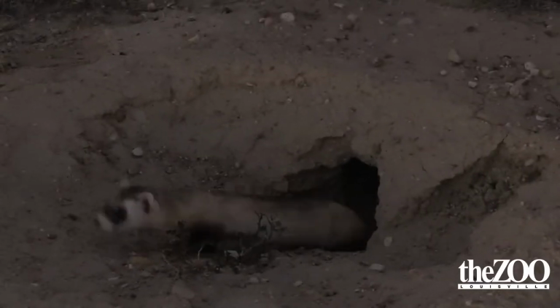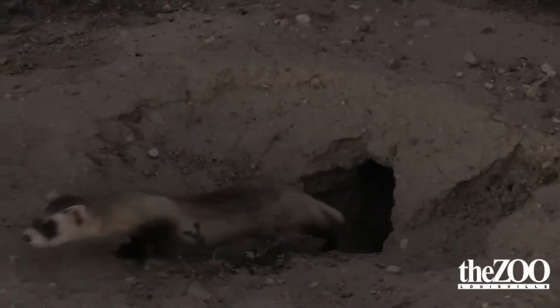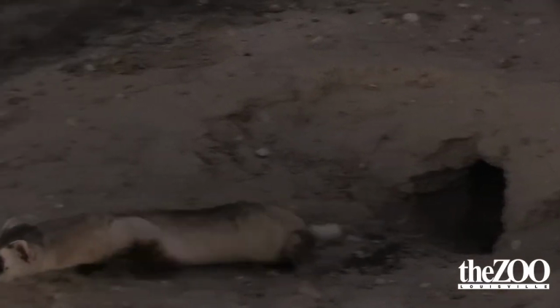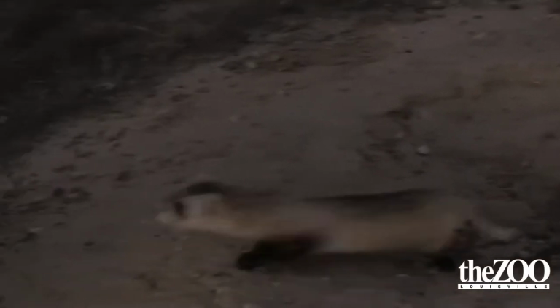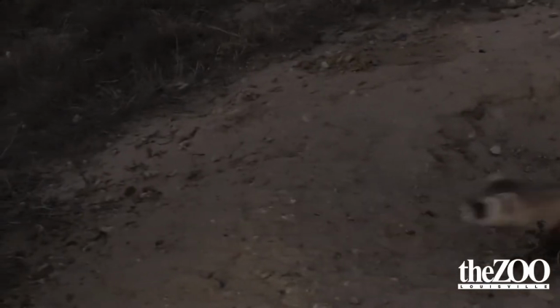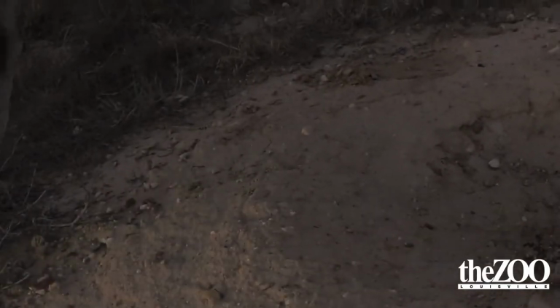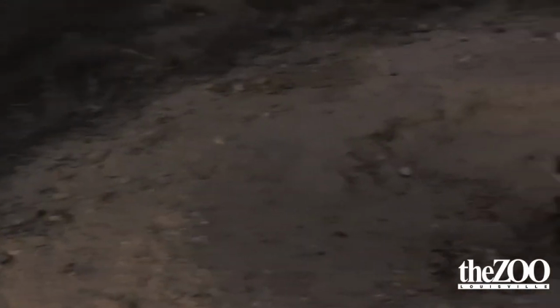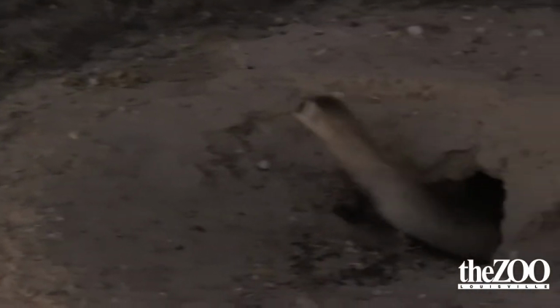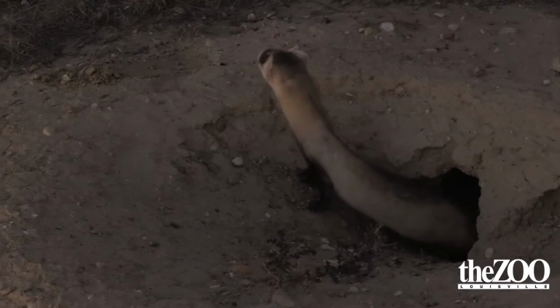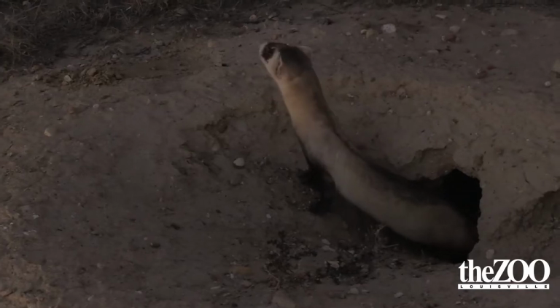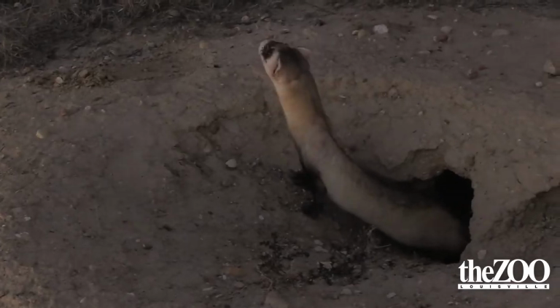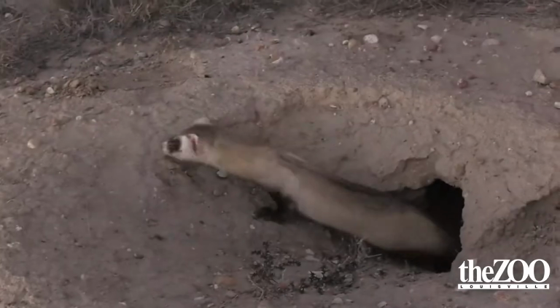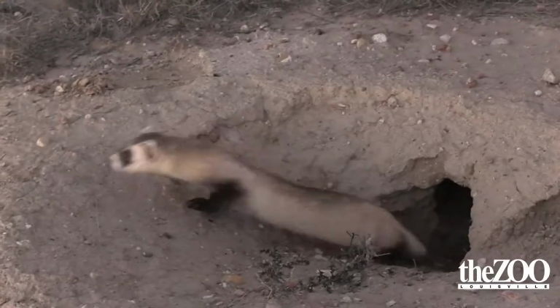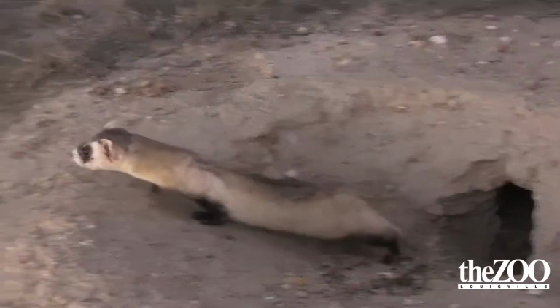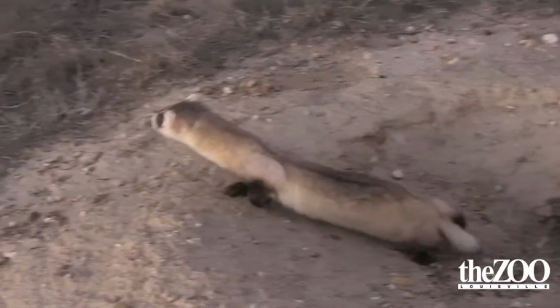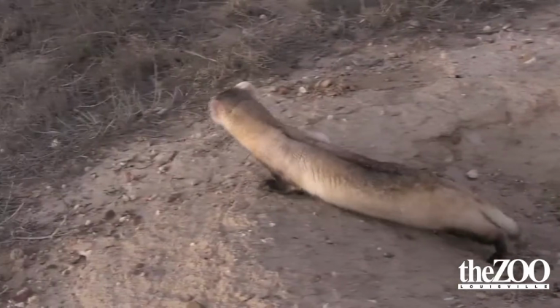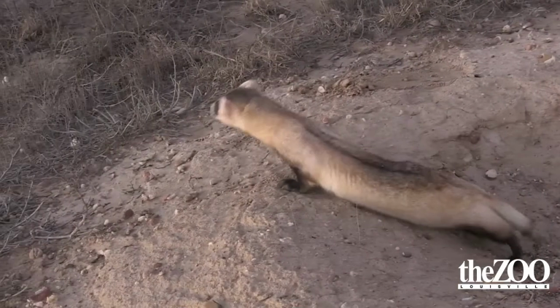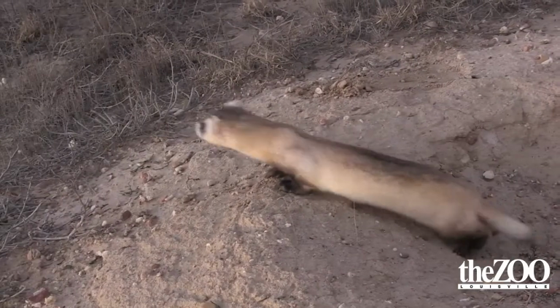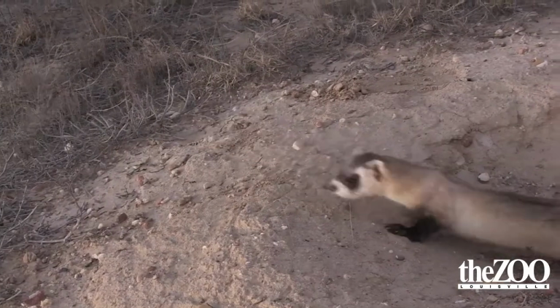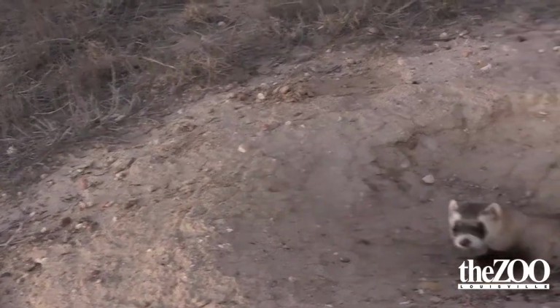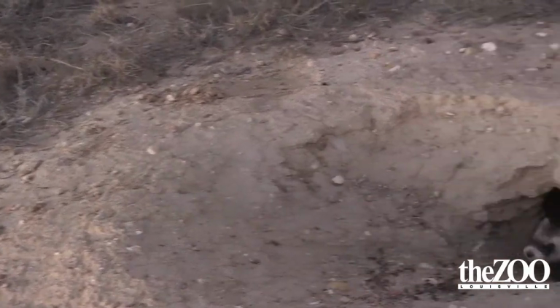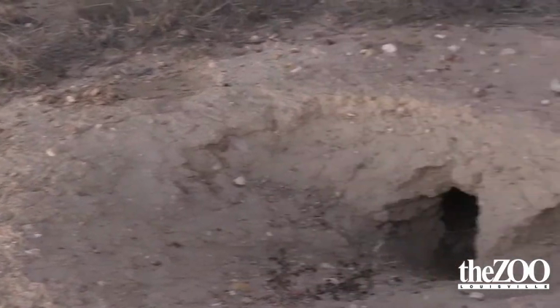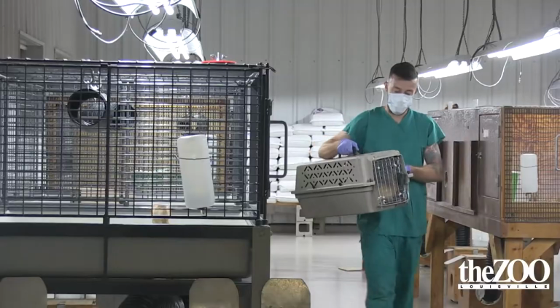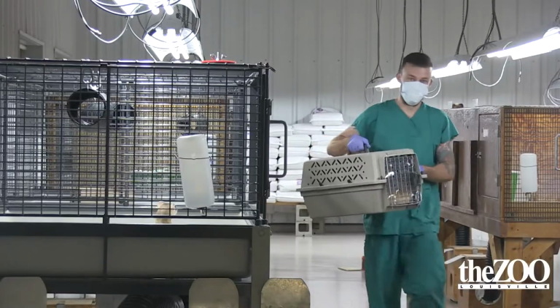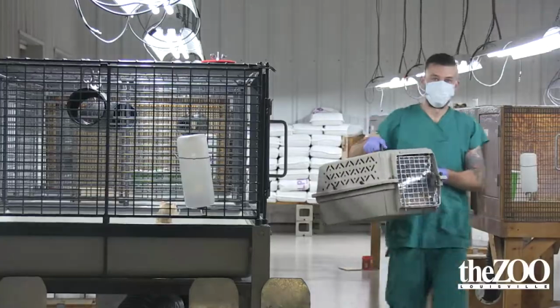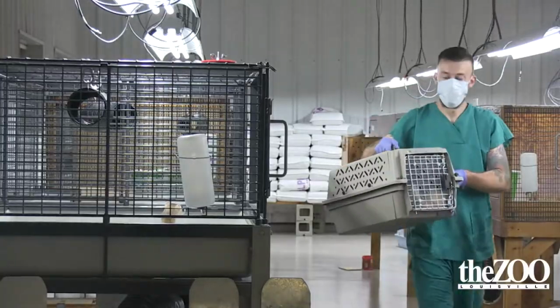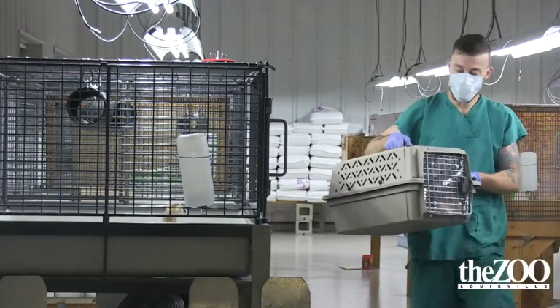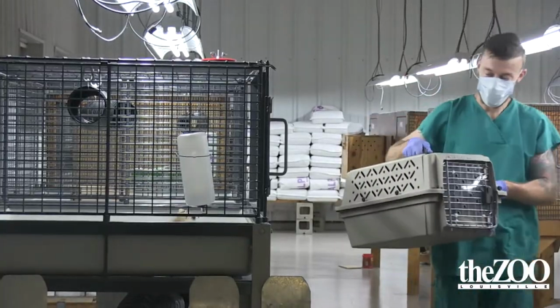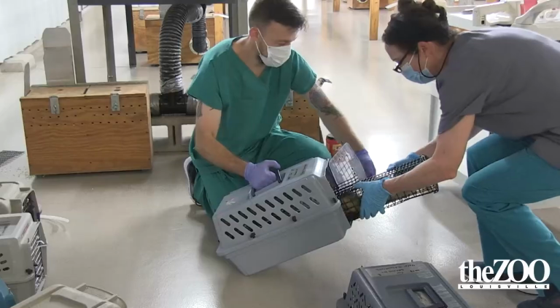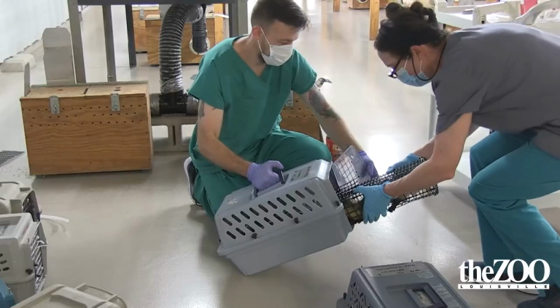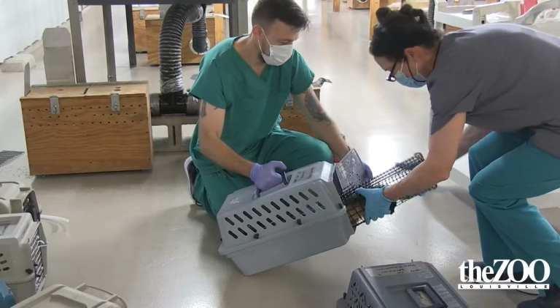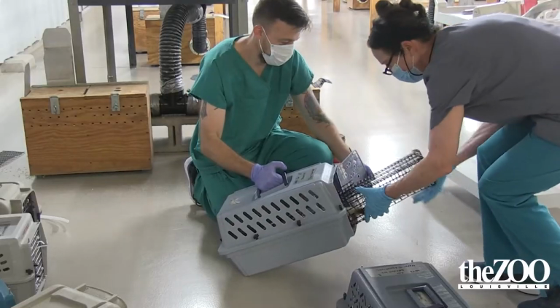That preconditioning — we found out through several studies — actually helps them survive longer in the wild, so it makes a big difference if they get that preconditioning. It's very special to be a part of the program to breed and release these animals.